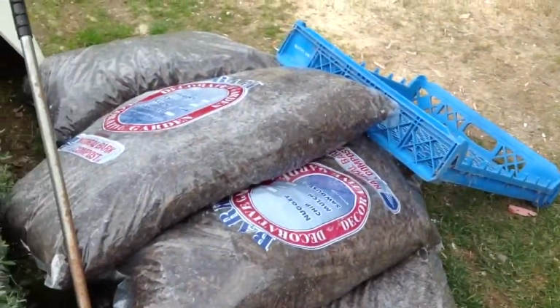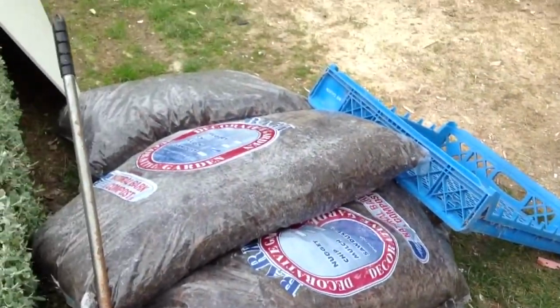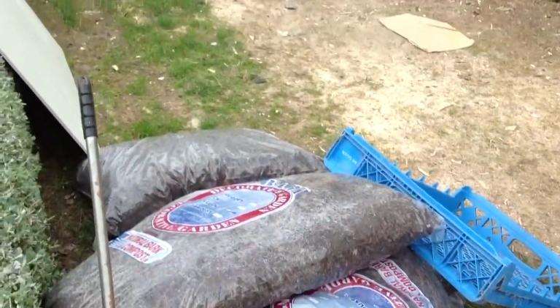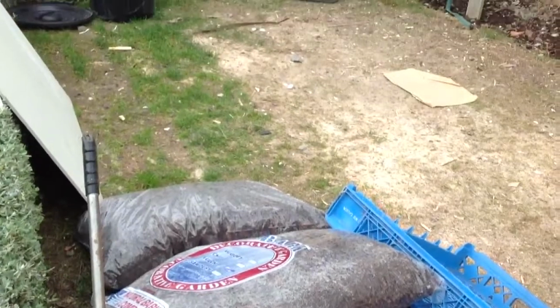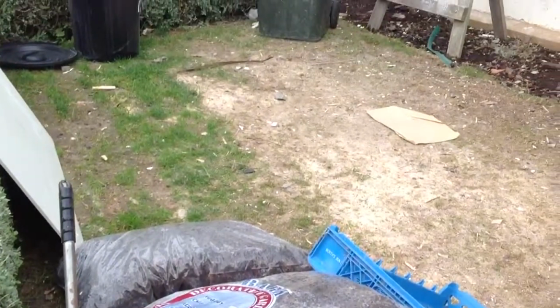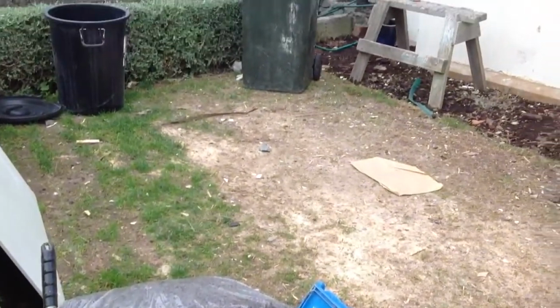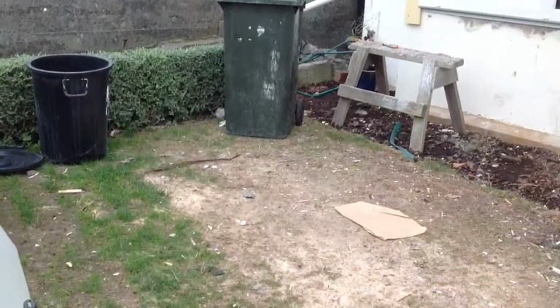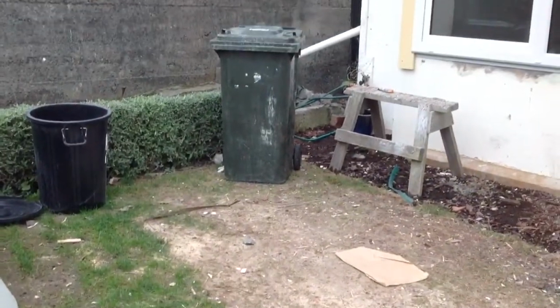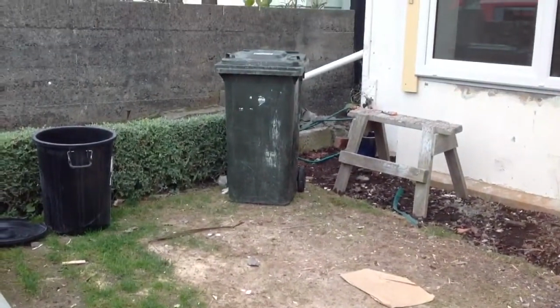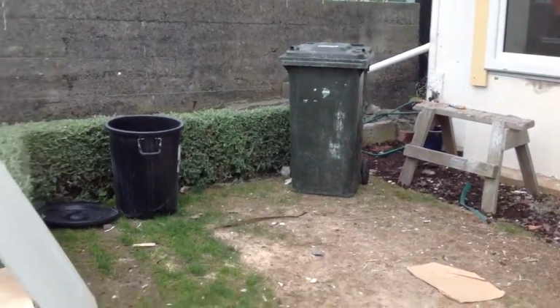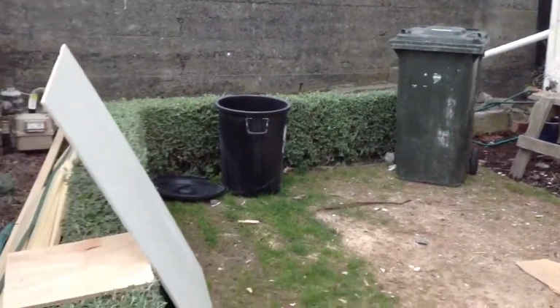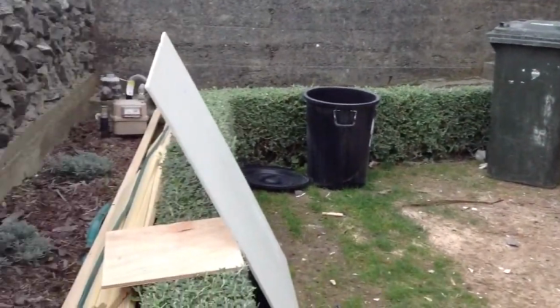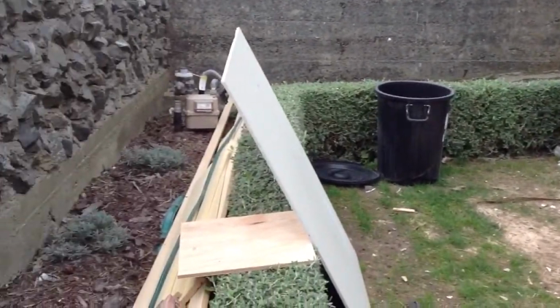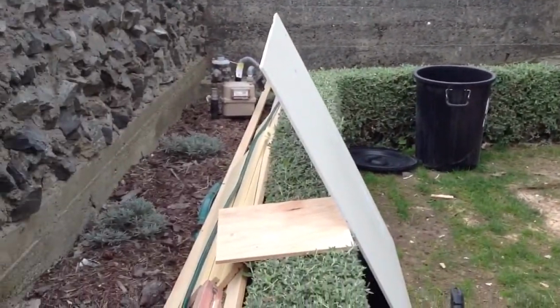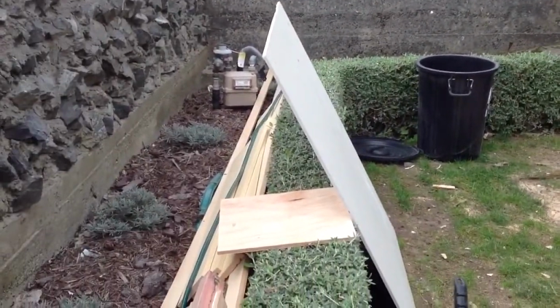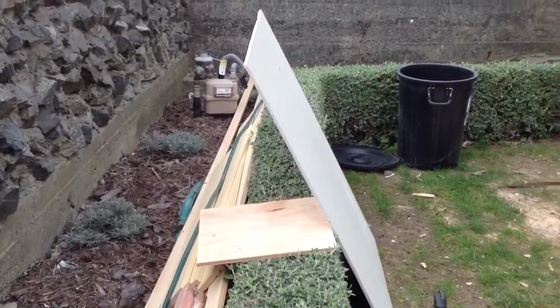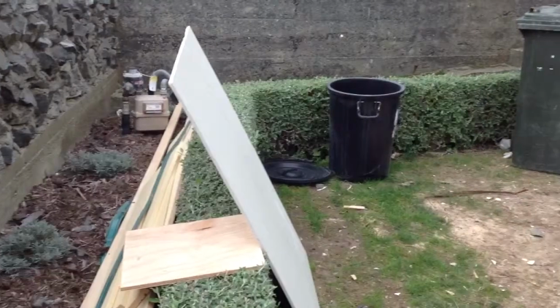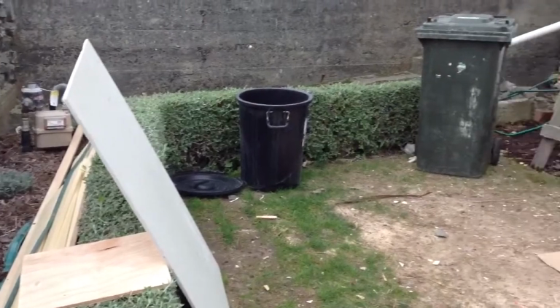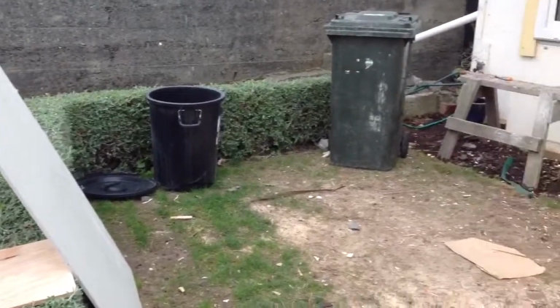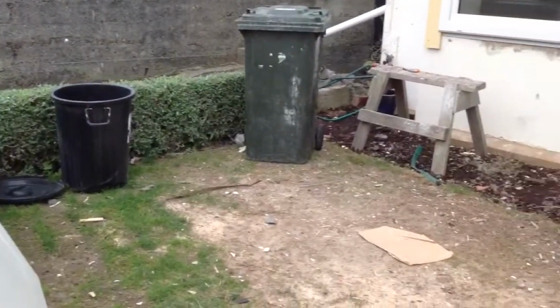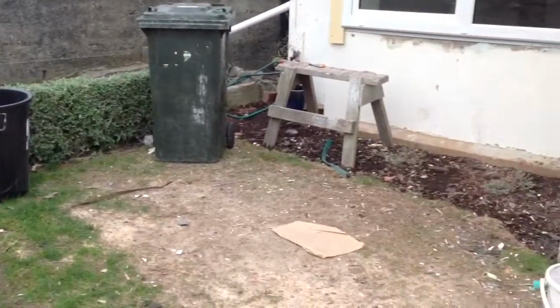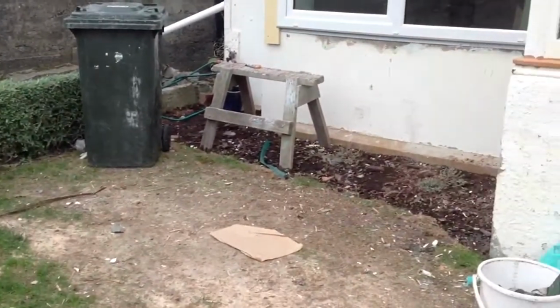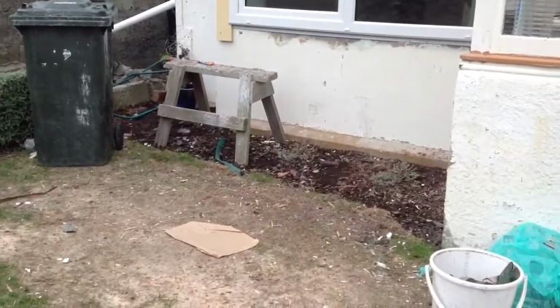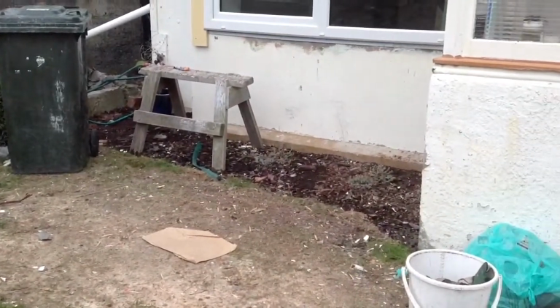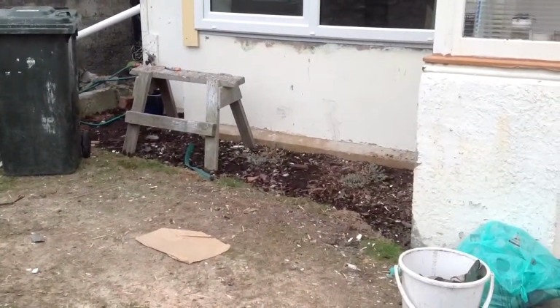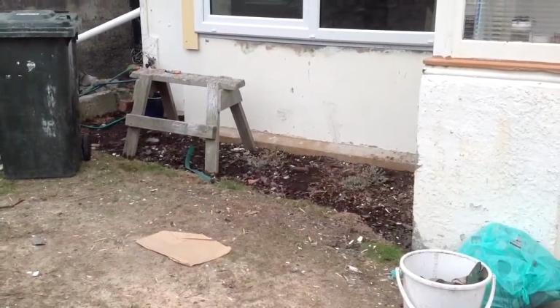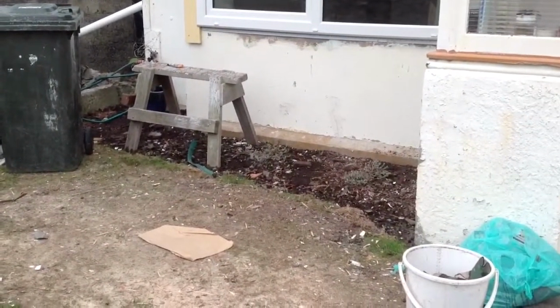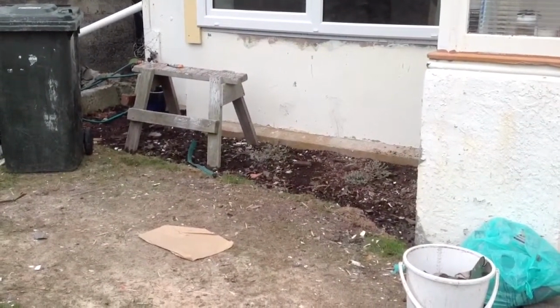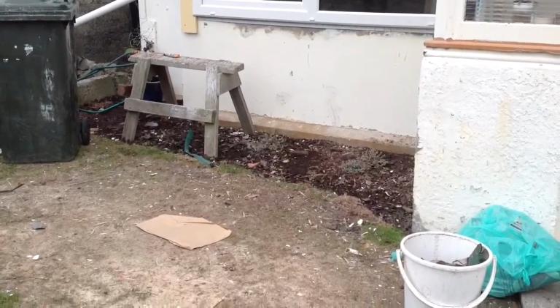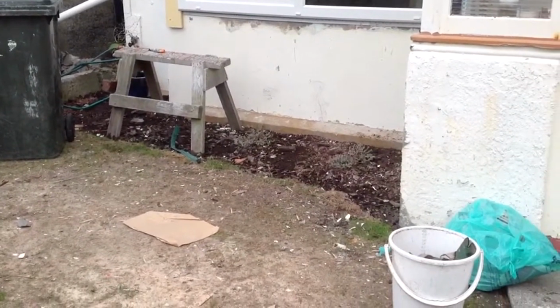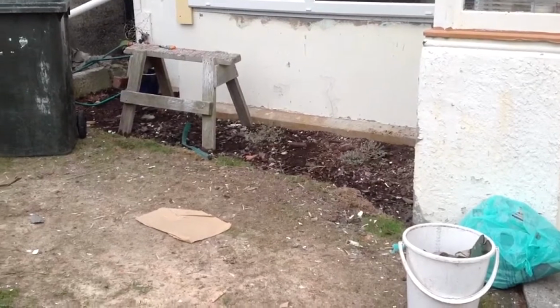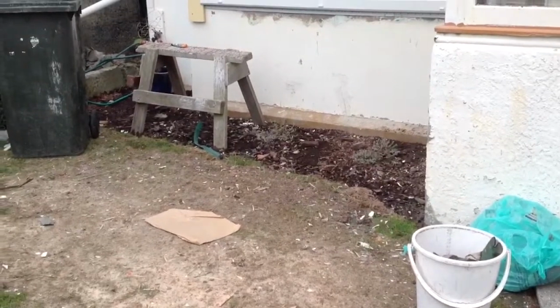I've got bark for mulching, the grass has died again, the hedge is still looking good but it's got wood all over it. There's concrete all through my poor crushed lavenders.